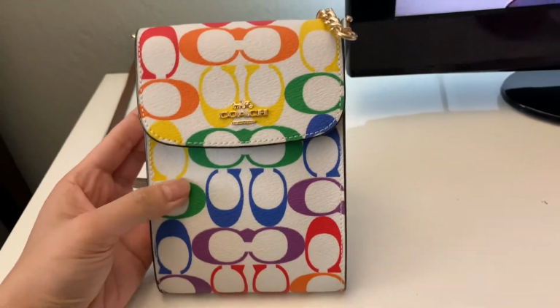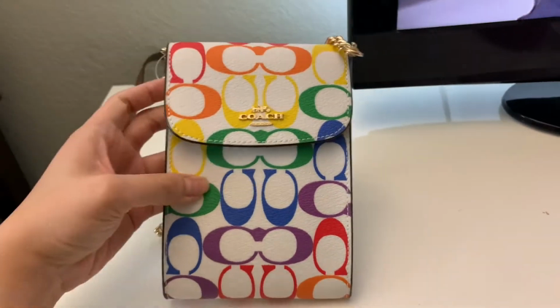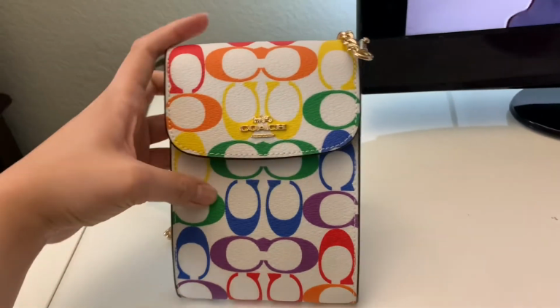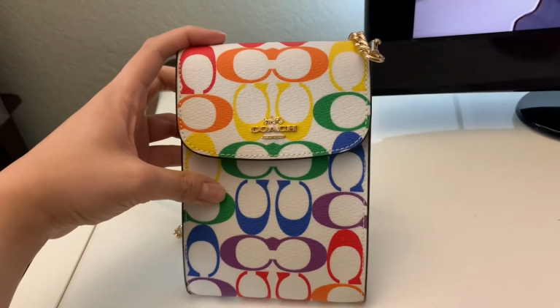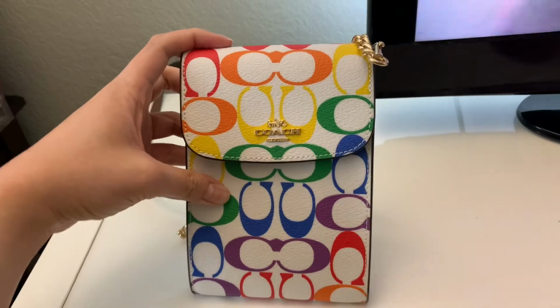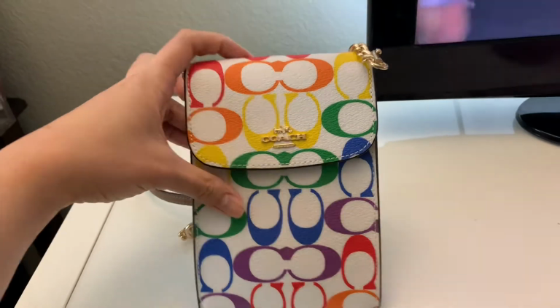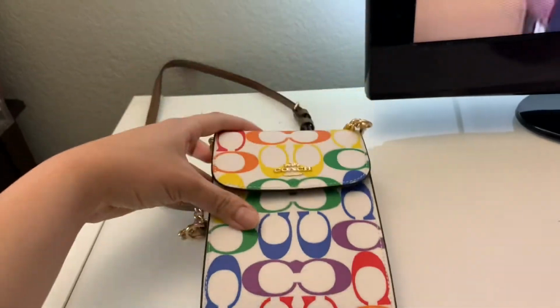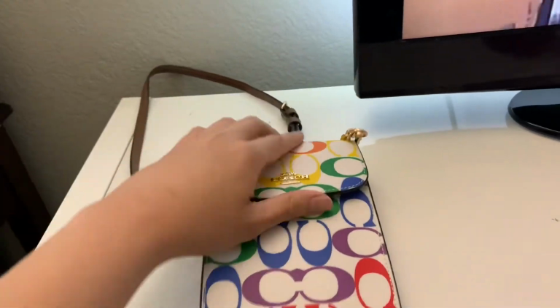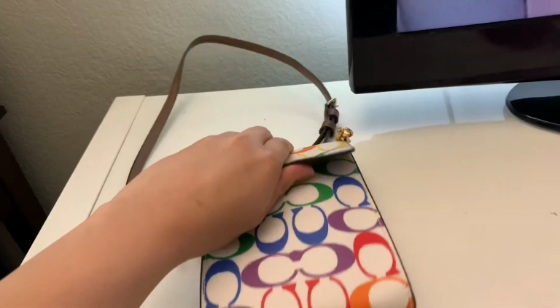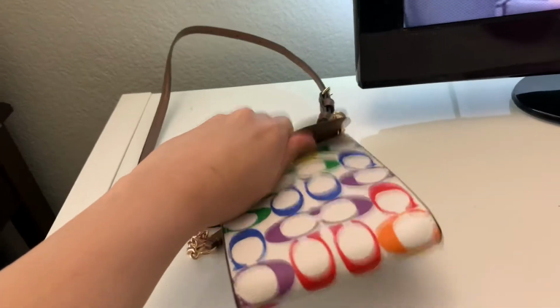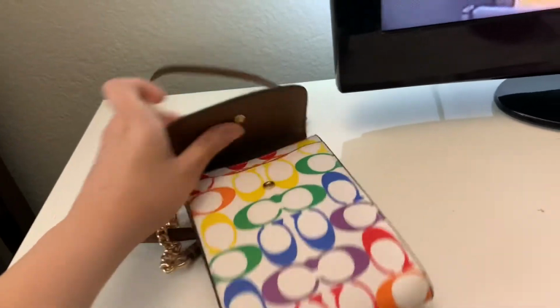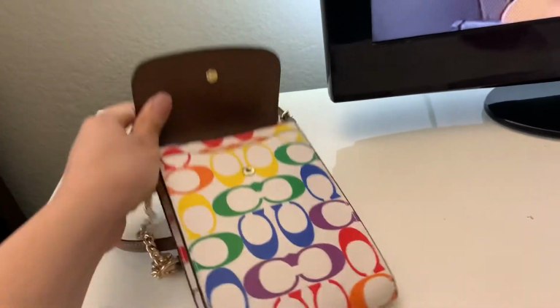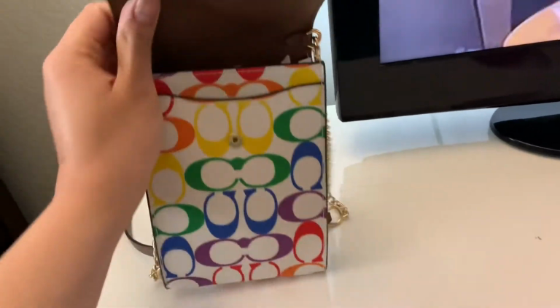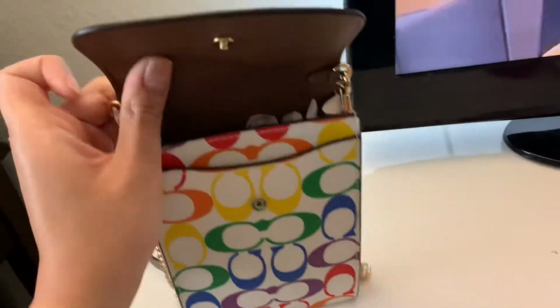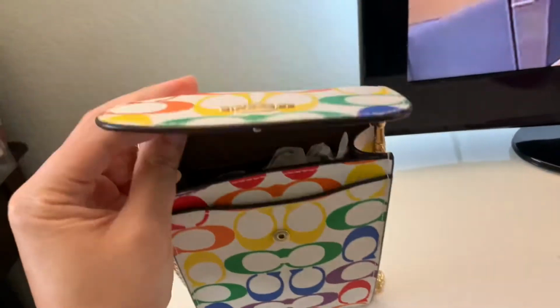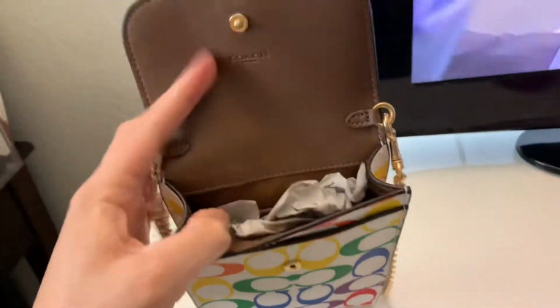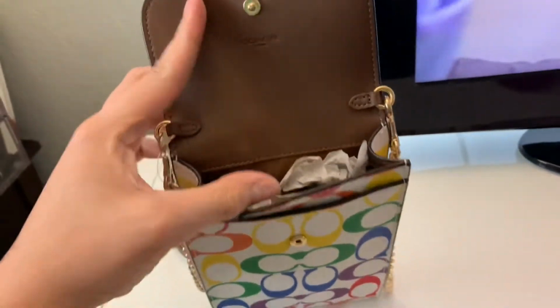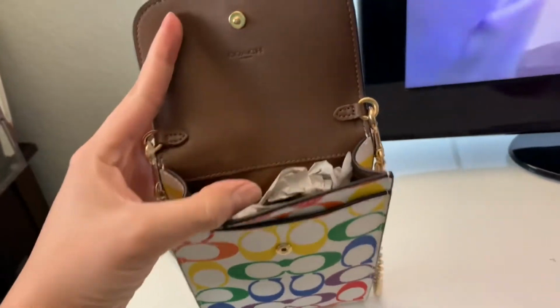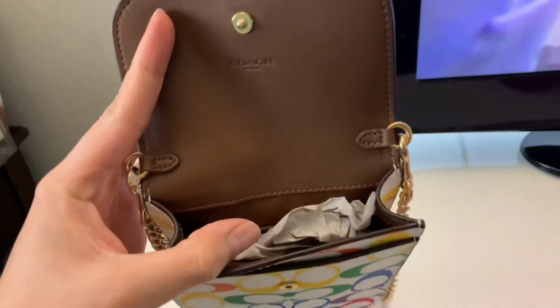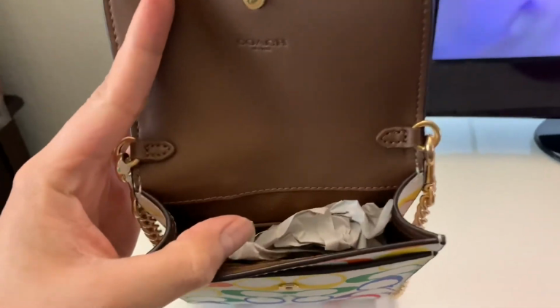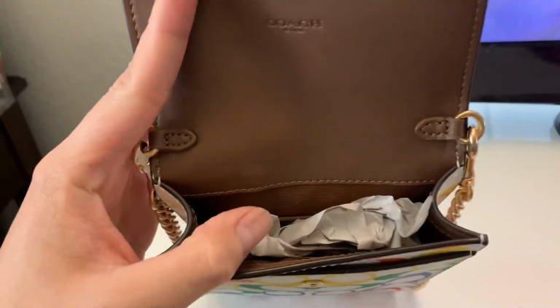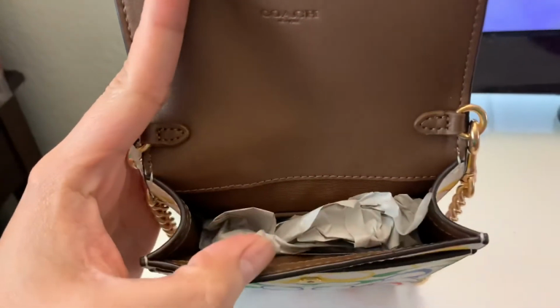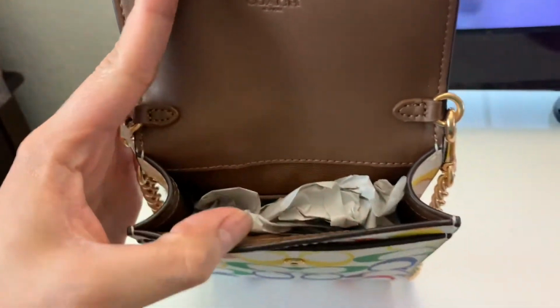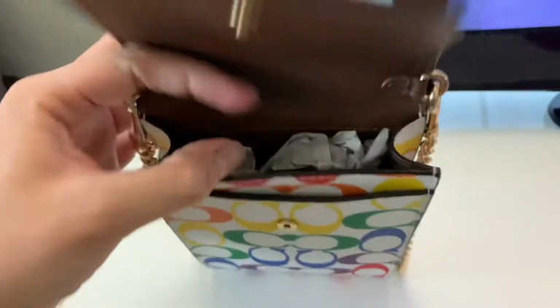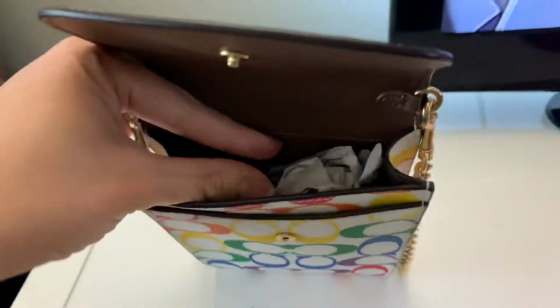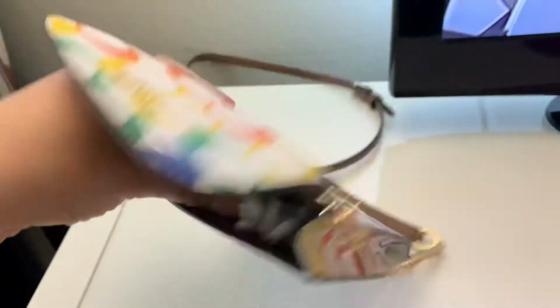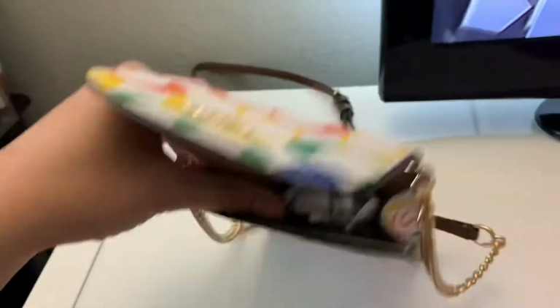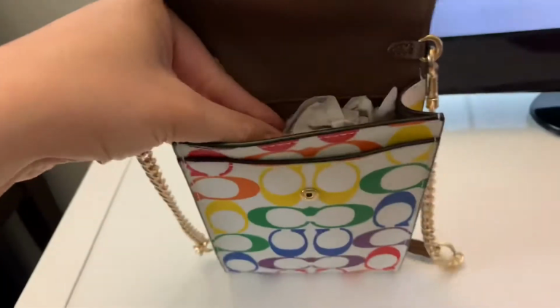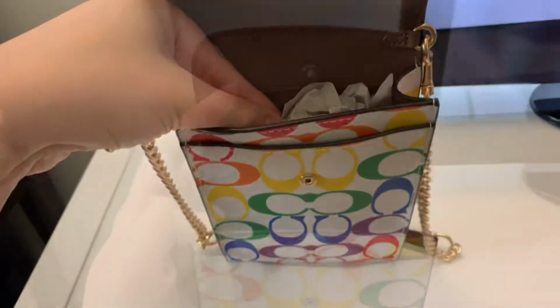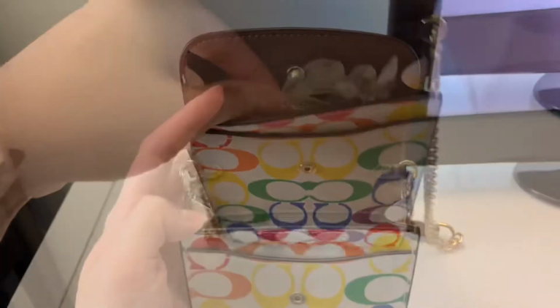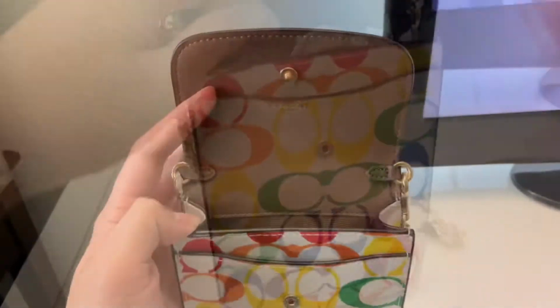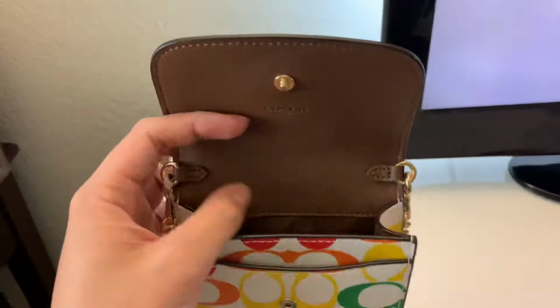When I first saw this, I immediately knew I wanted to get this bag, and there are no regrets. This bag is so cute — I haven't used it yet, but I do plan on using it sometime soon.